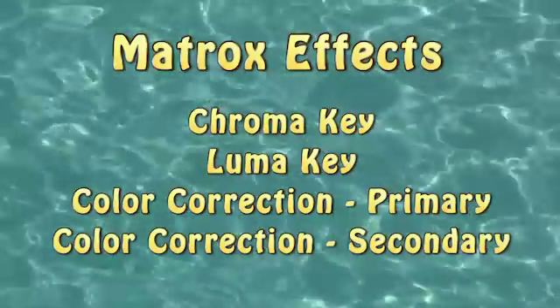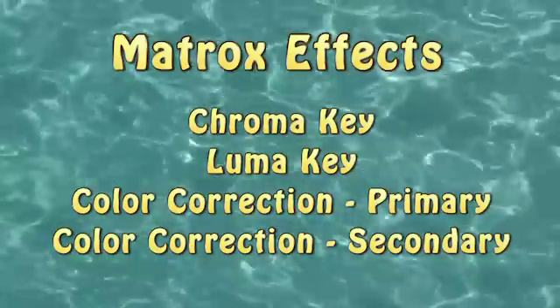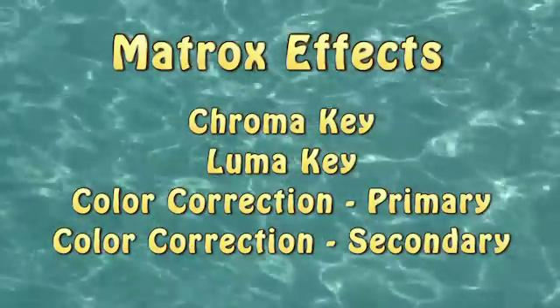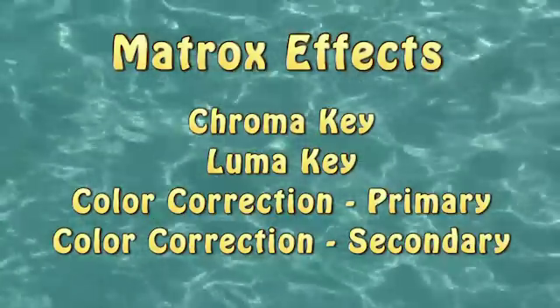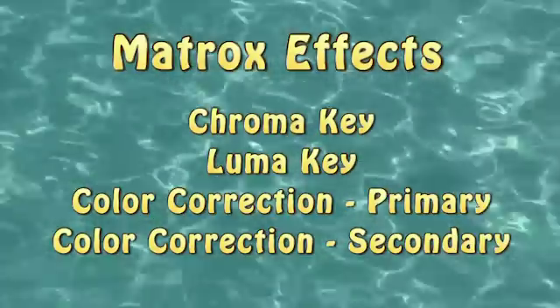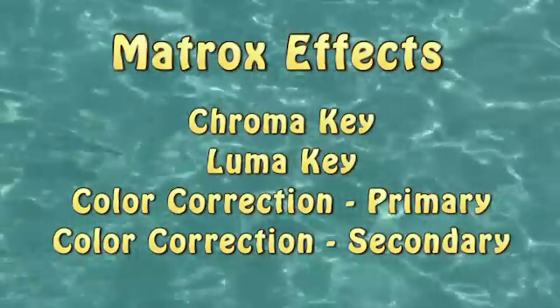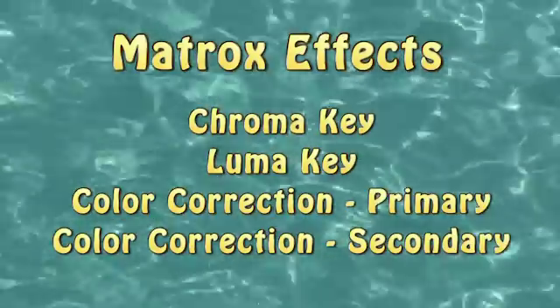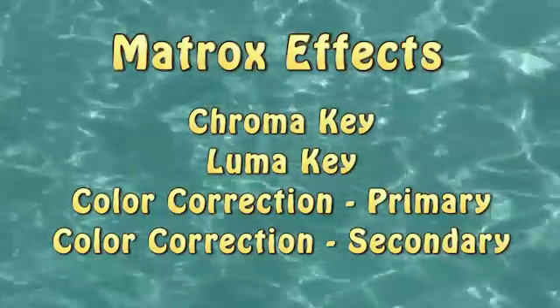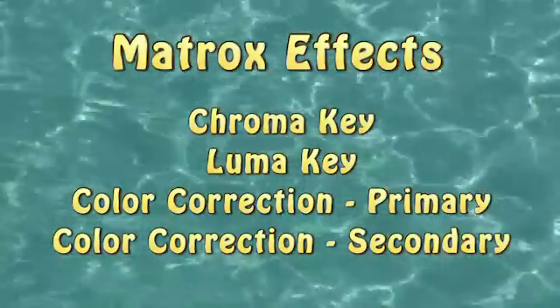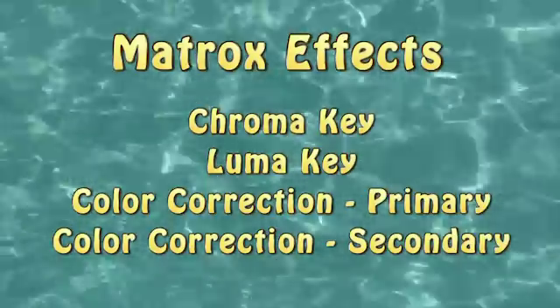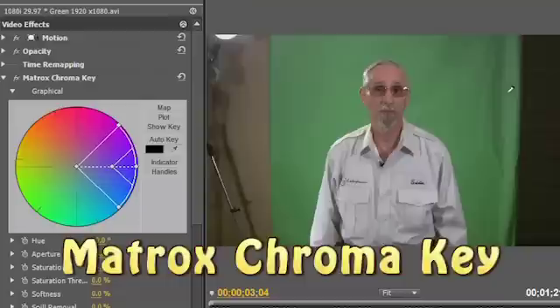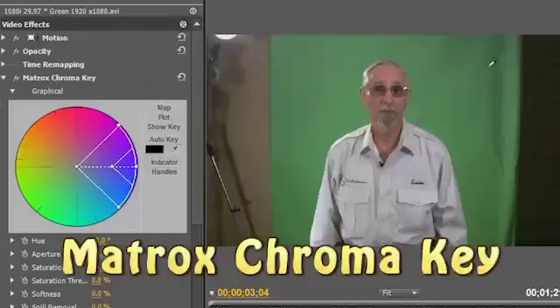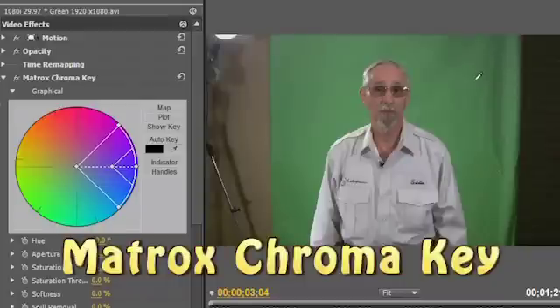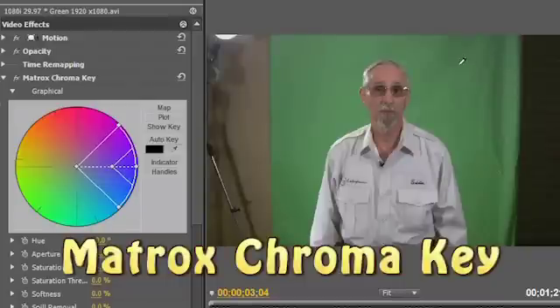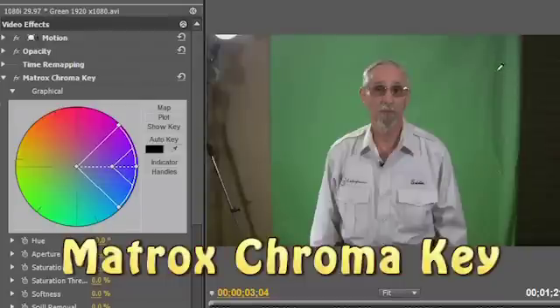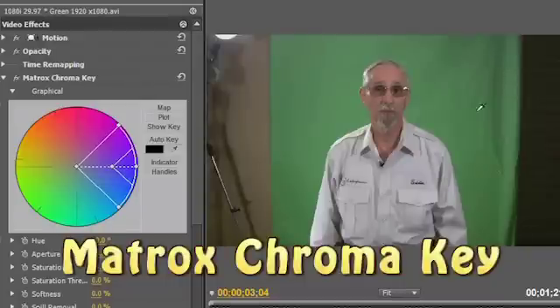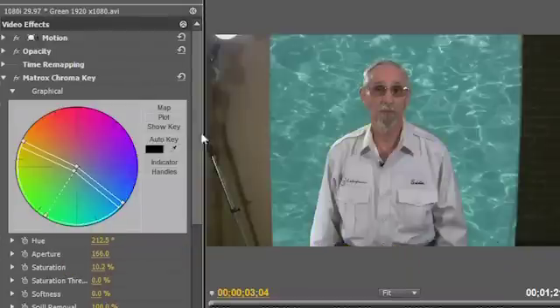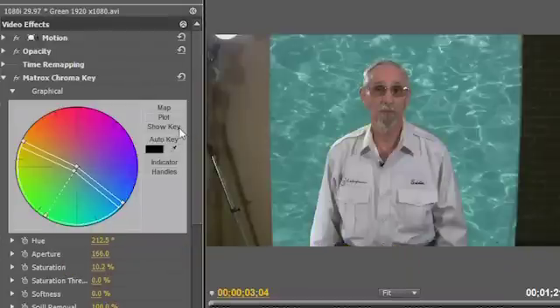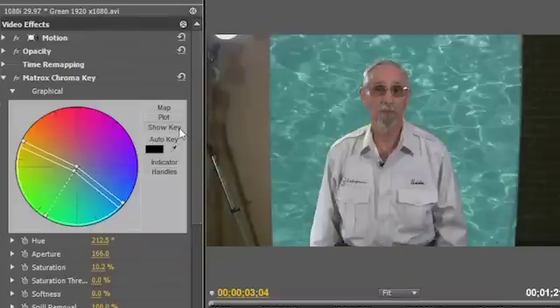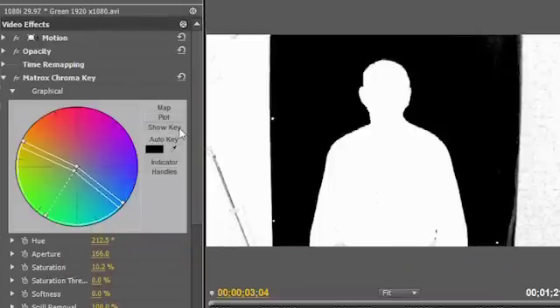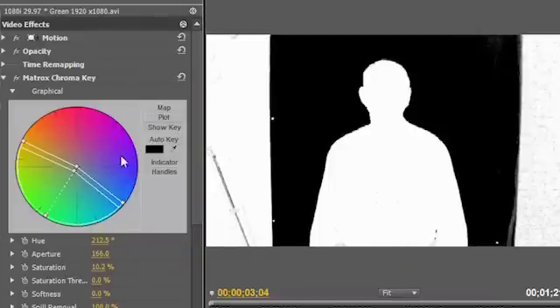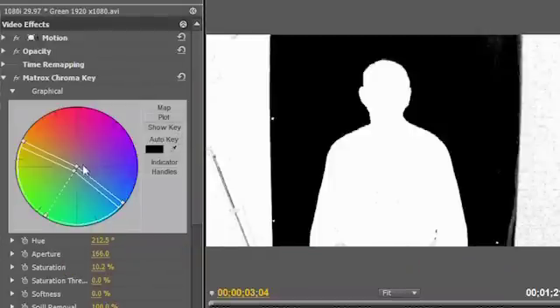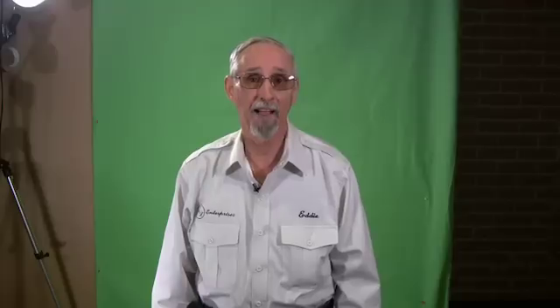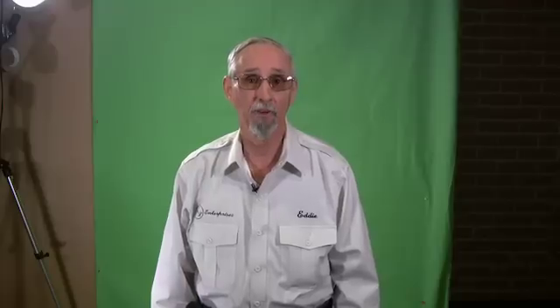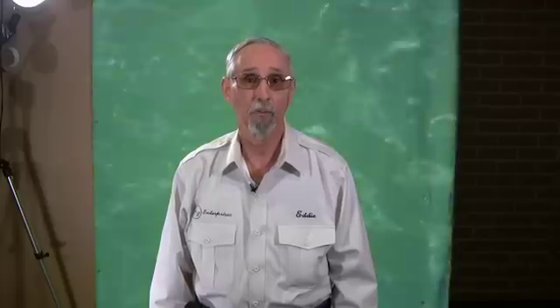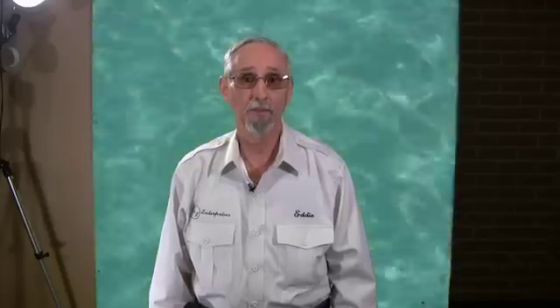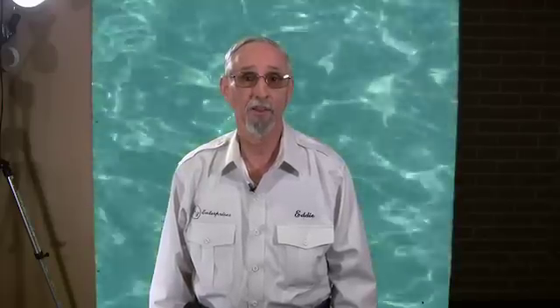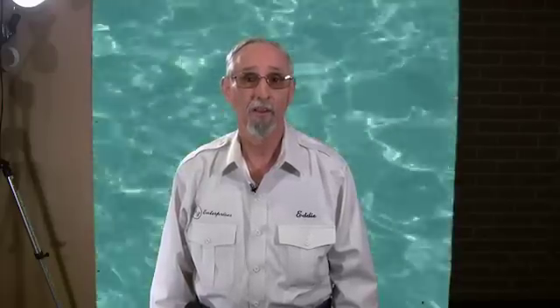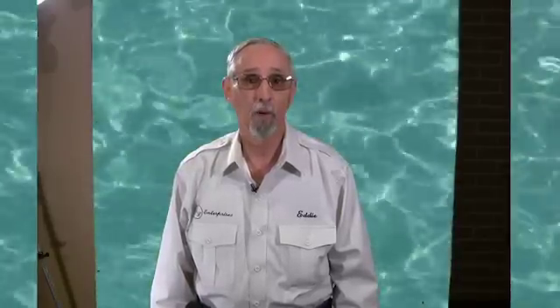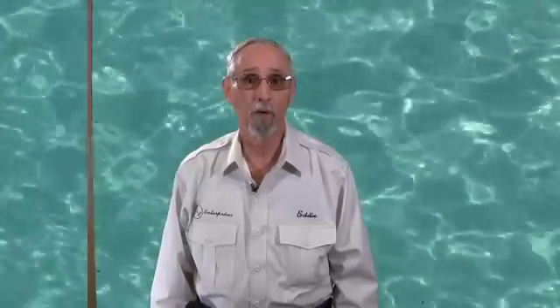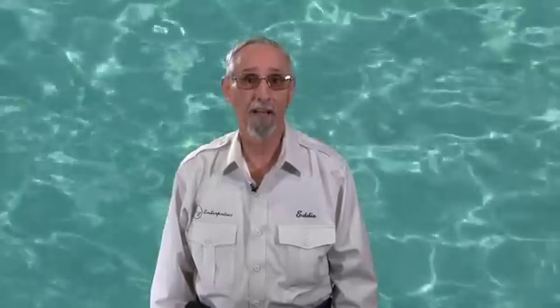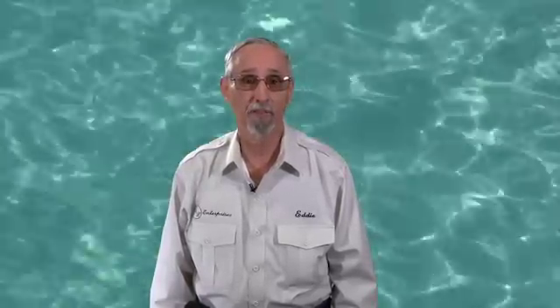Matrox provides several video effects plug-ins, including keying and color correction. With Matrox Chroma Key, you can replace parts of your video with another background based on color, and you'll see several different methods of choosing key colors, as well as how to tweak settings for best results.